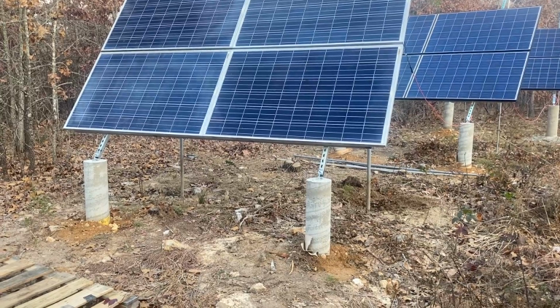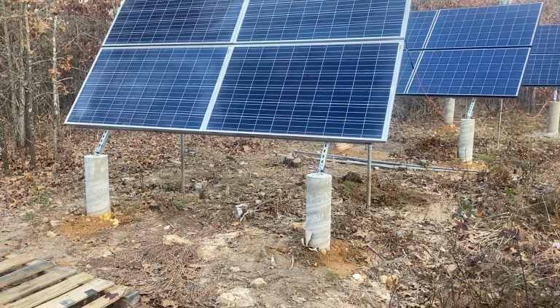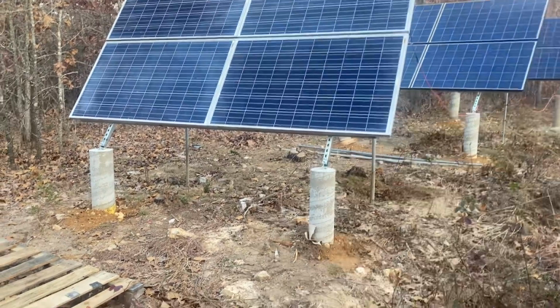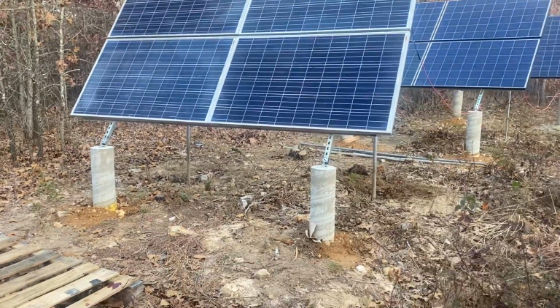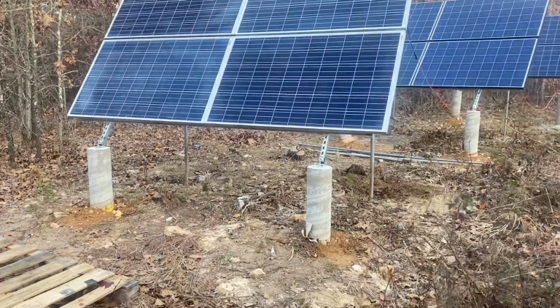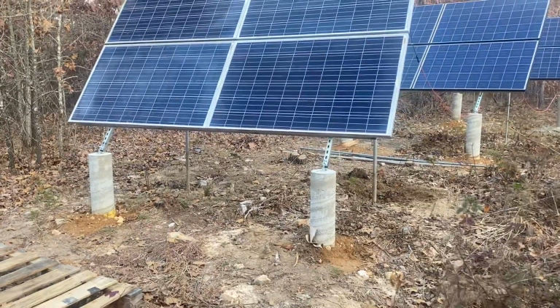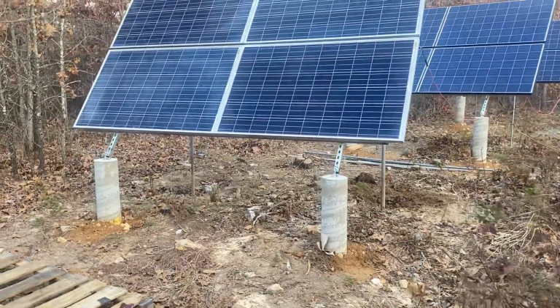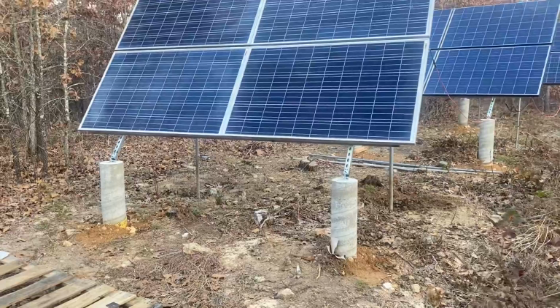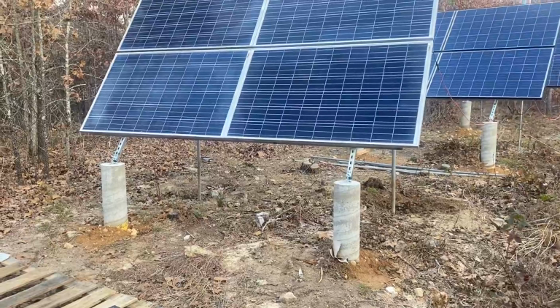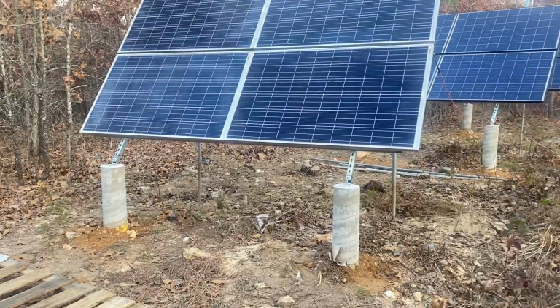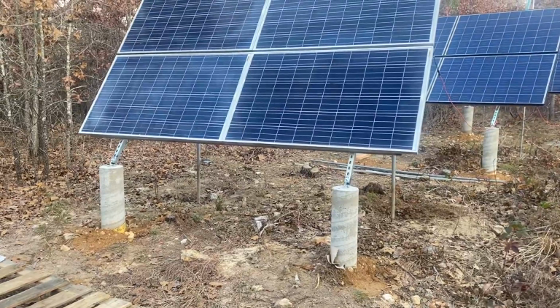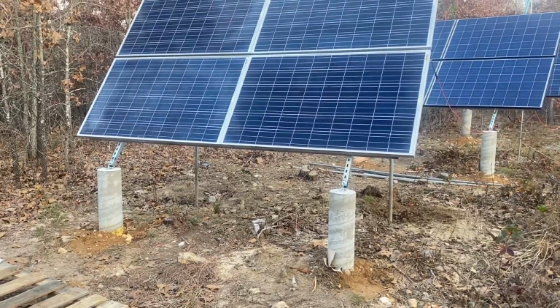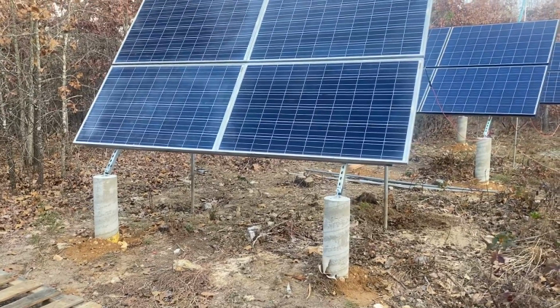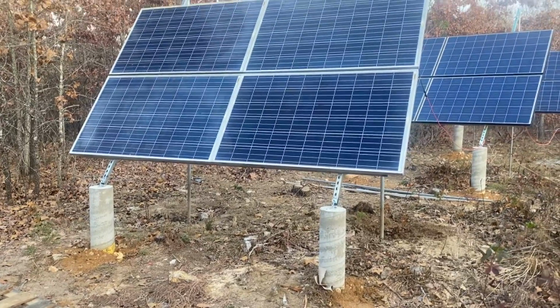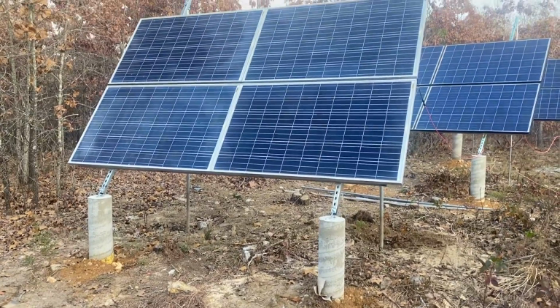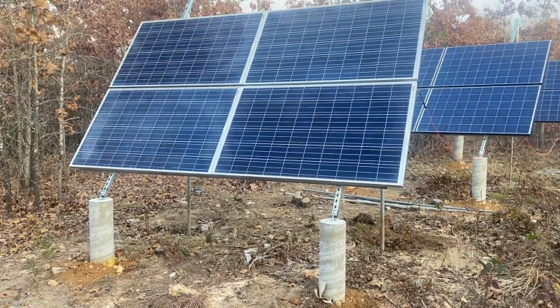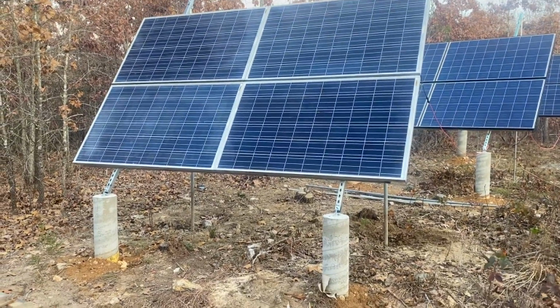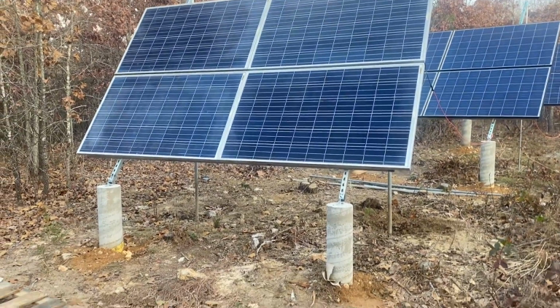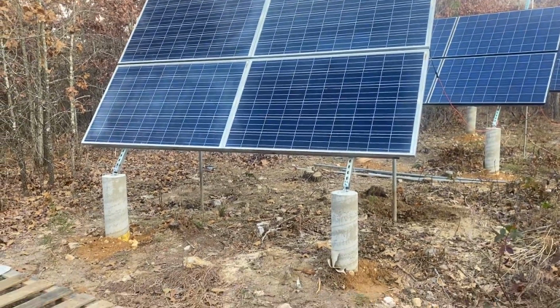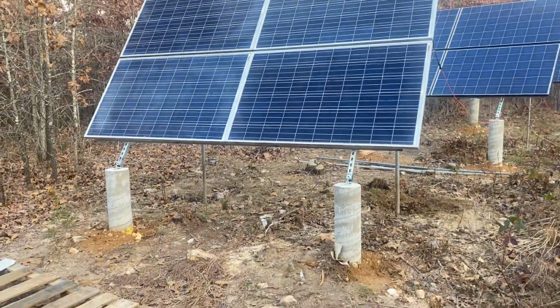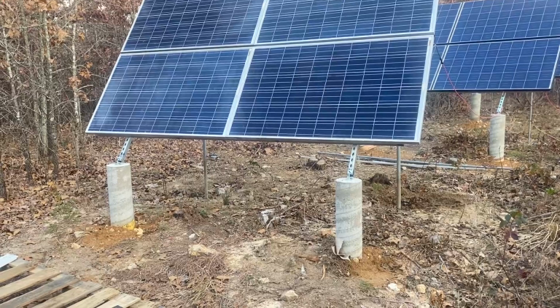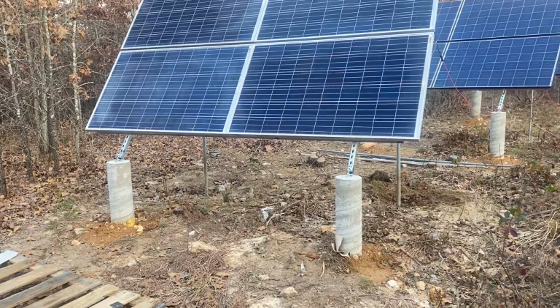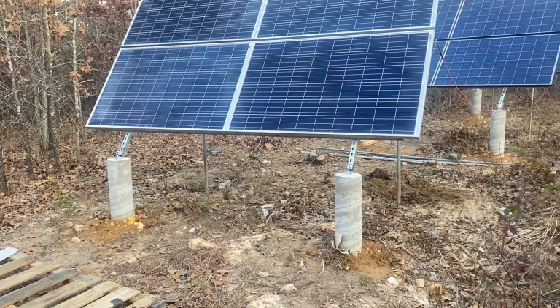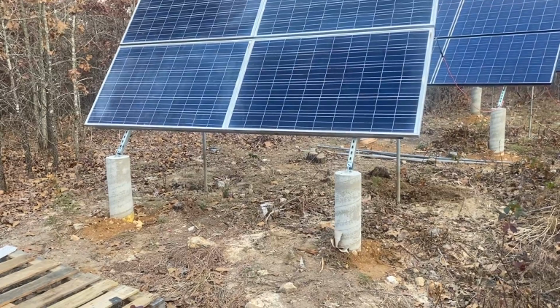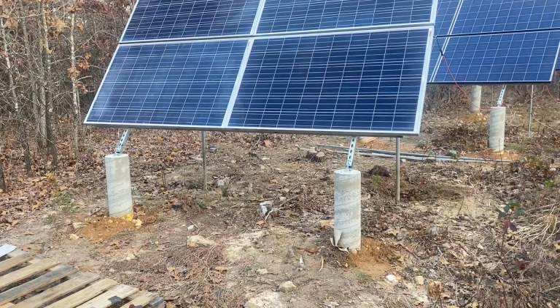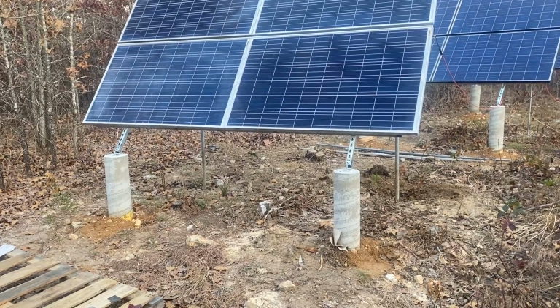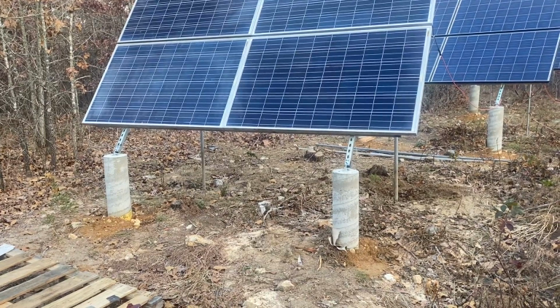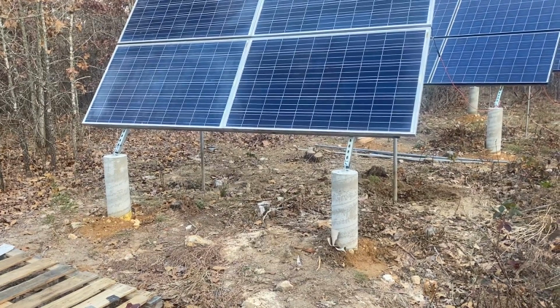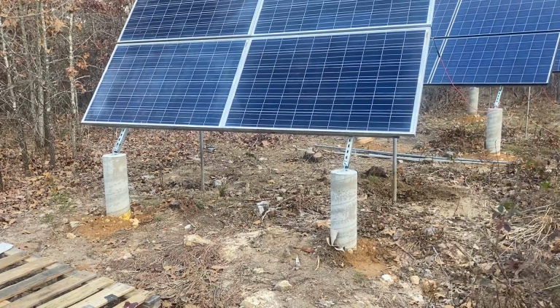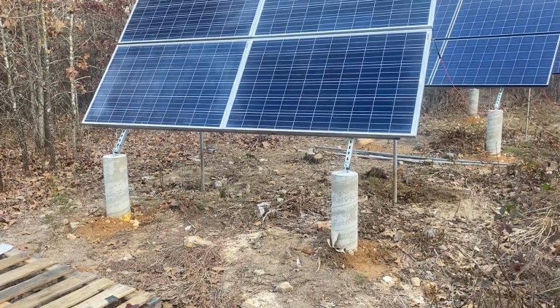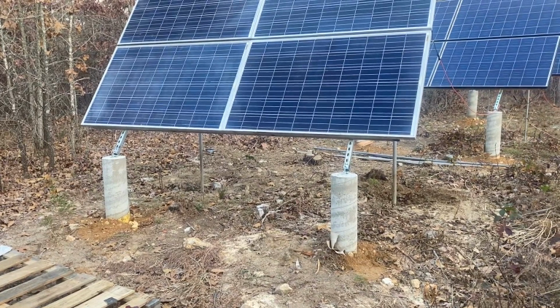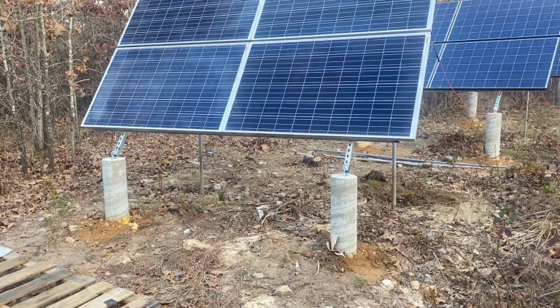Good morning. Today I'm going to go over this very simple DIY solar ground mount rack. It's pretty clean, it gets the panels off the ground, and it's cheap. You can get everything you need at a Home Depot or Lowe's.